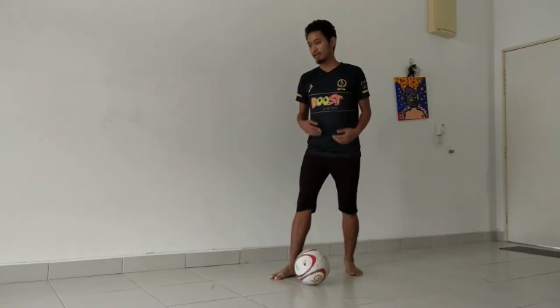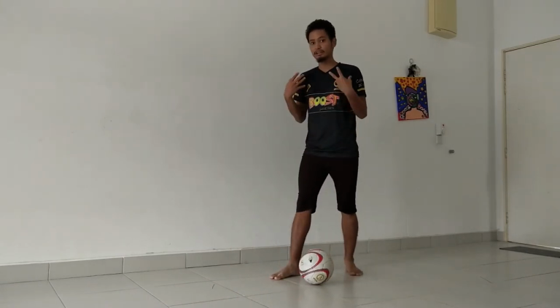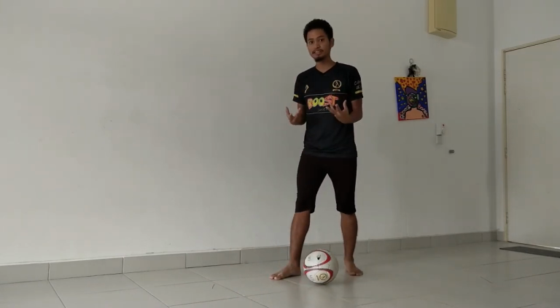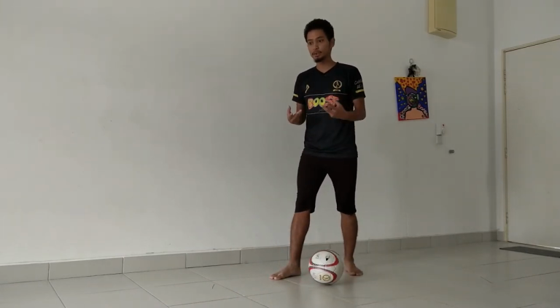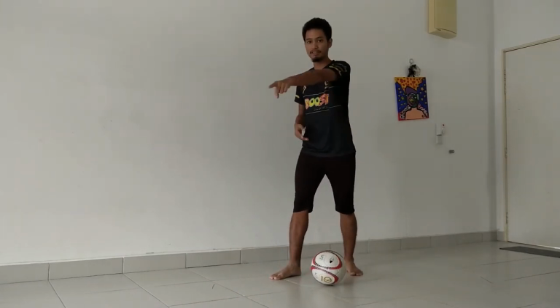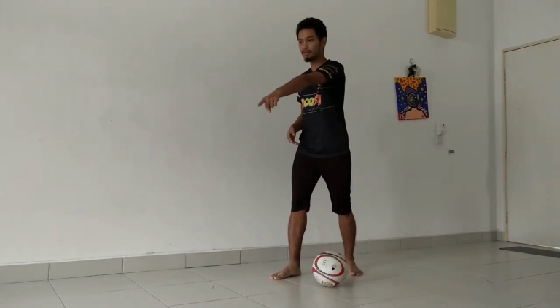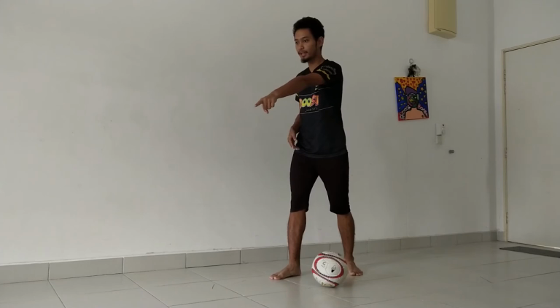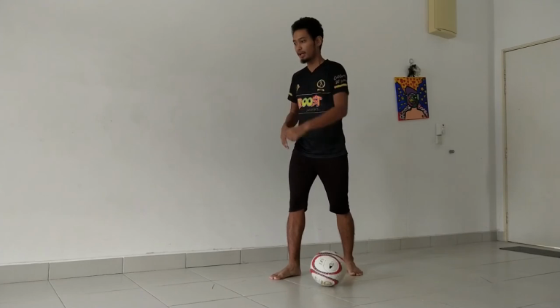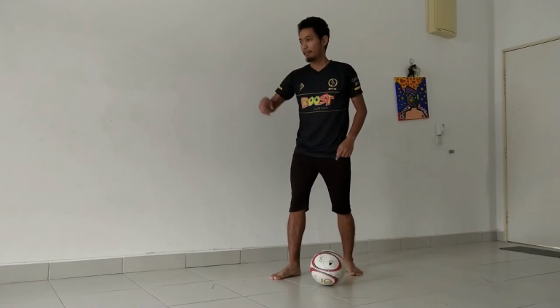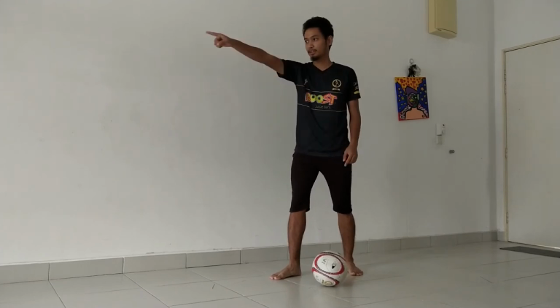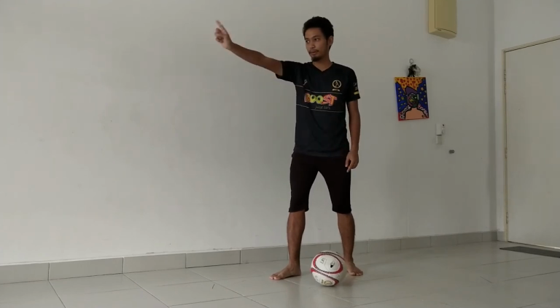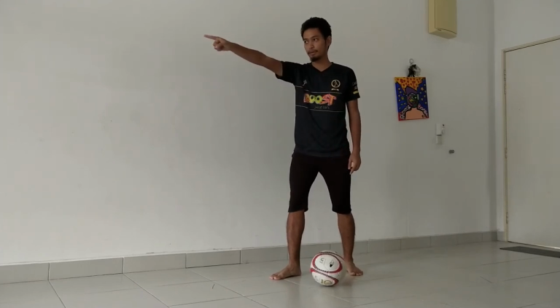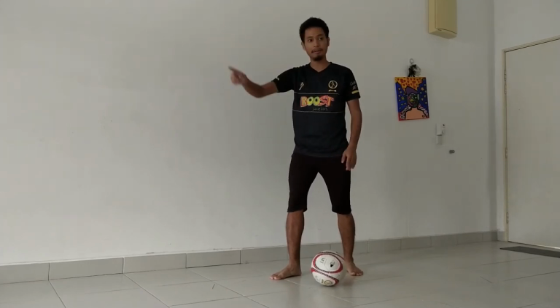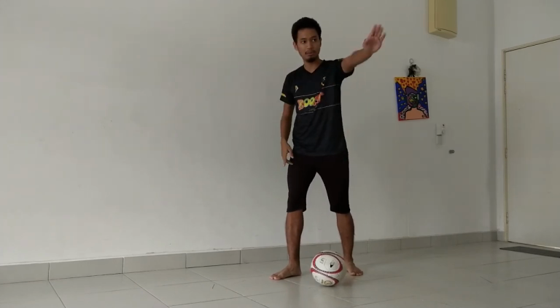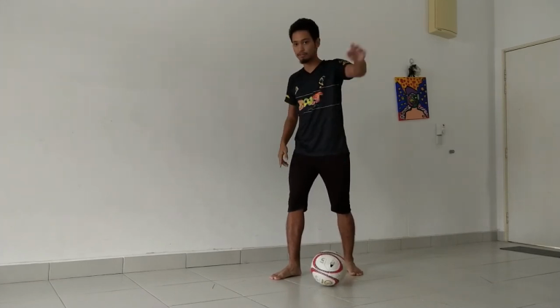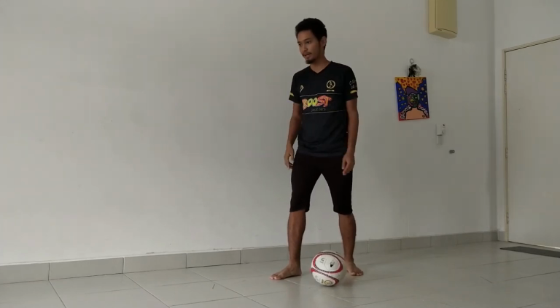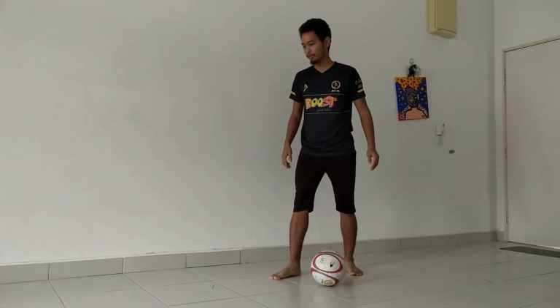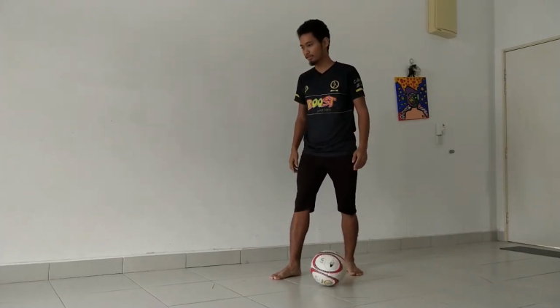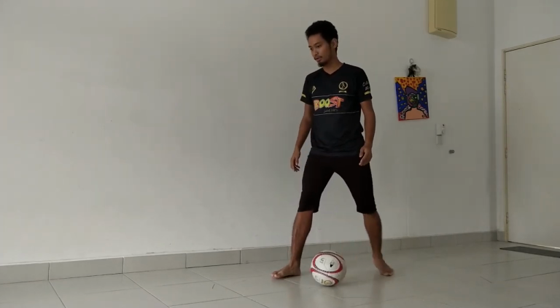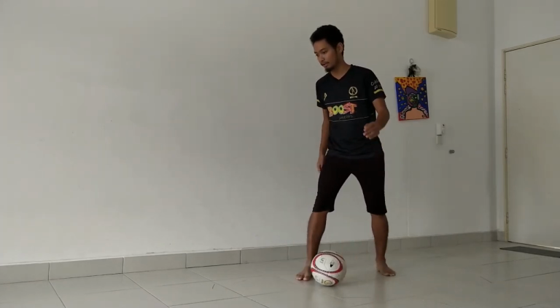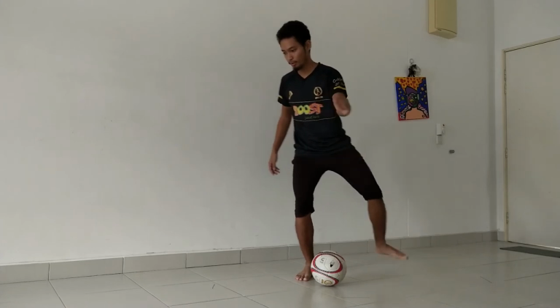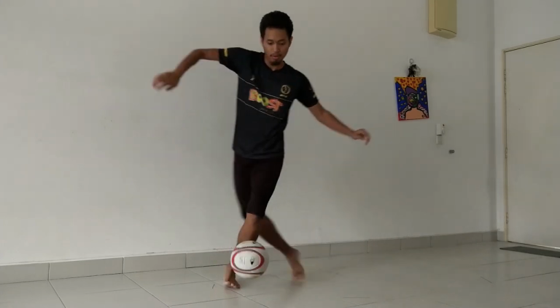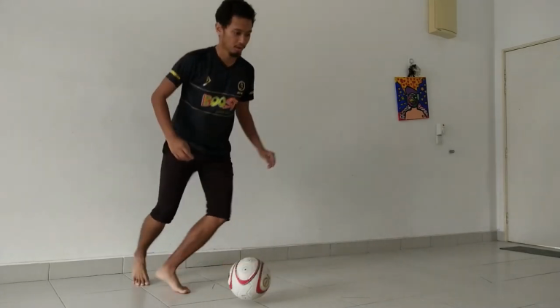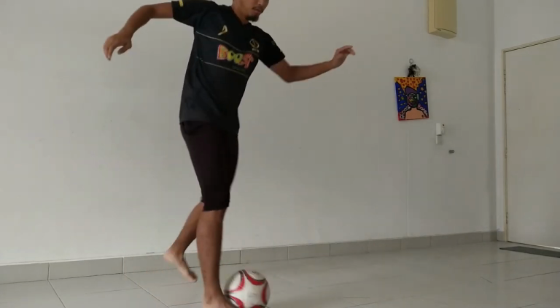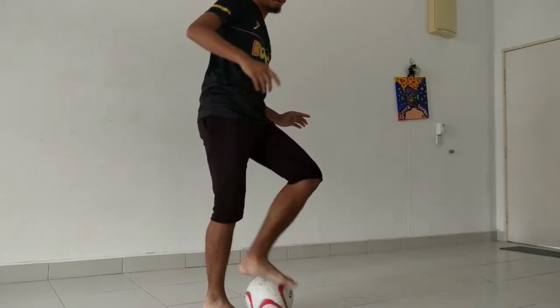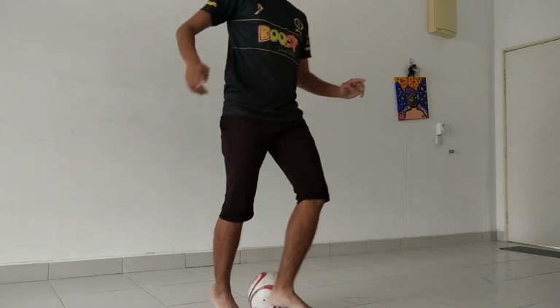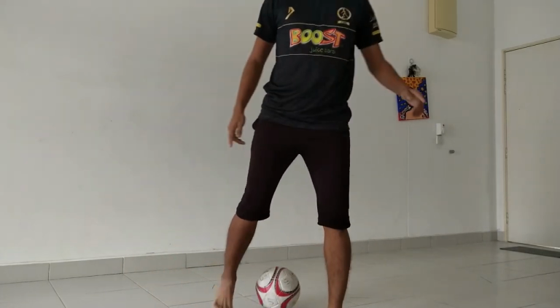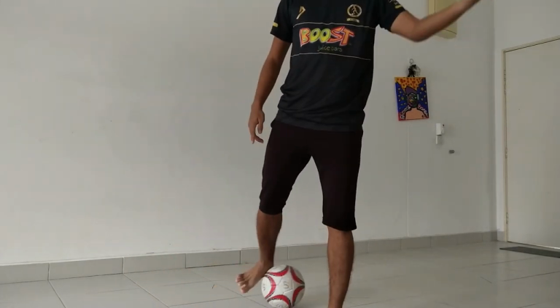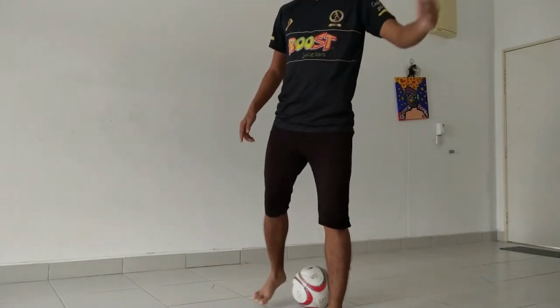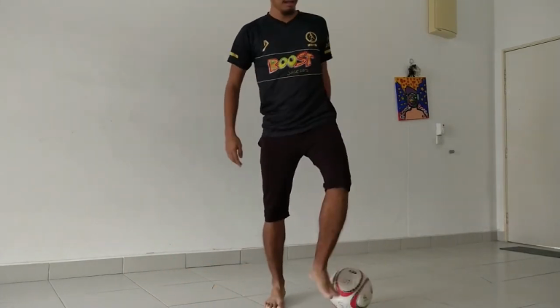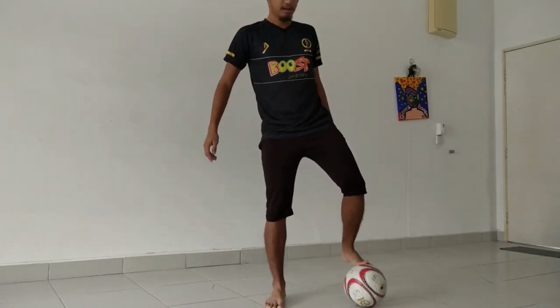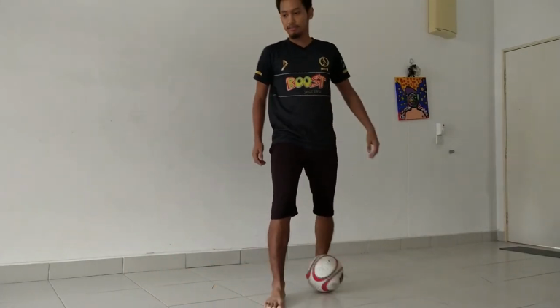I'll show you how it looks. Imagine the situation: there's a defender over there. I'm pretending to pass to my teammate over there, but actually I want to pass over here. So this is how it looks — and I pass it that way.